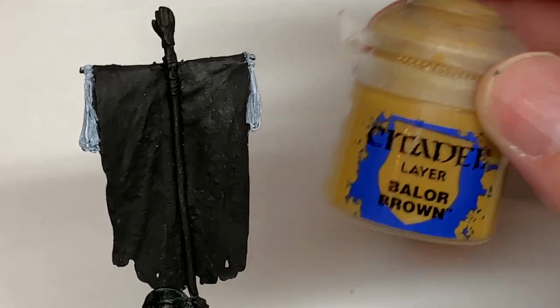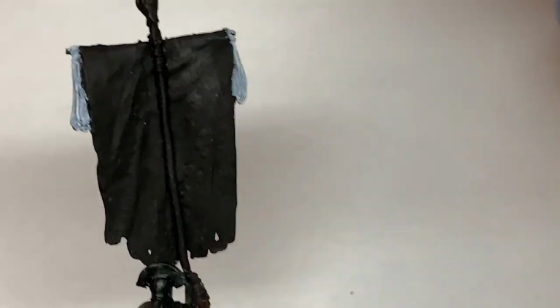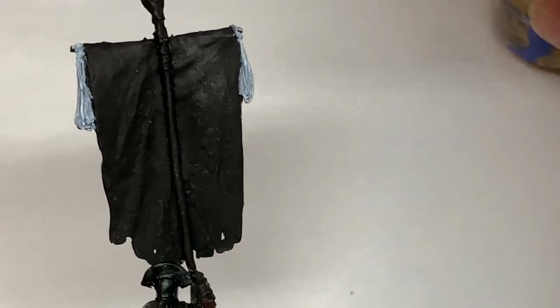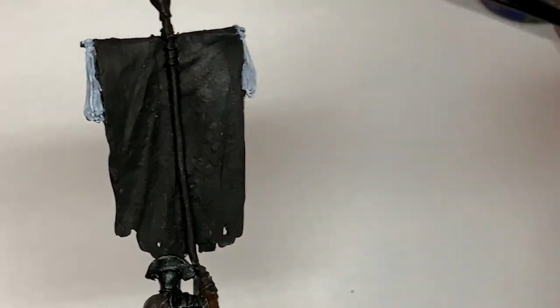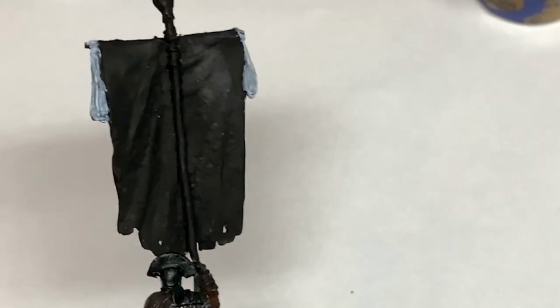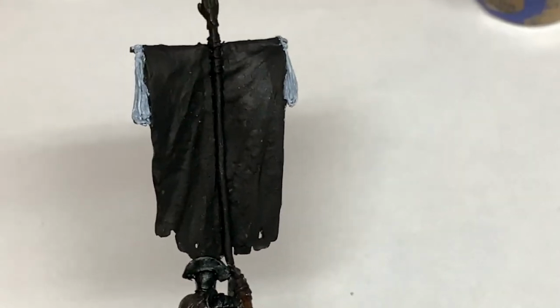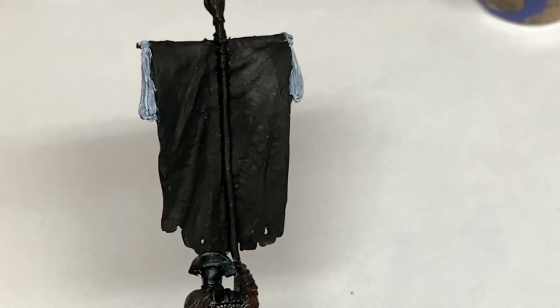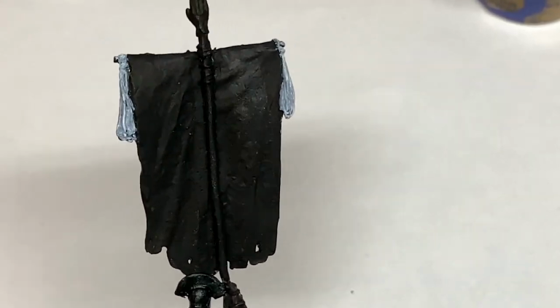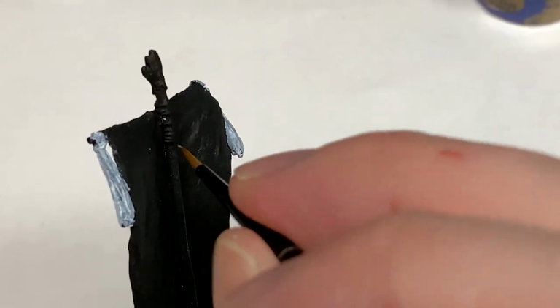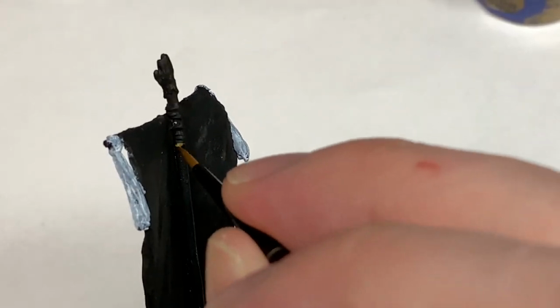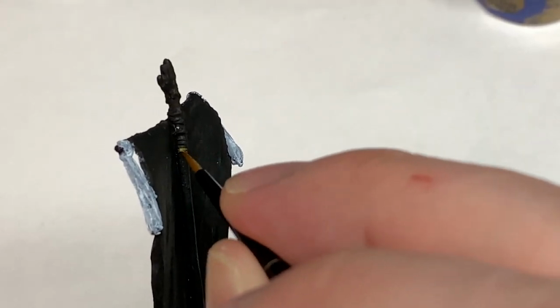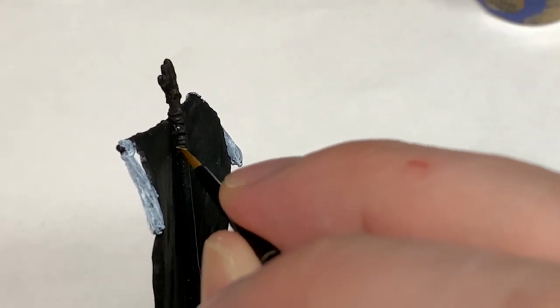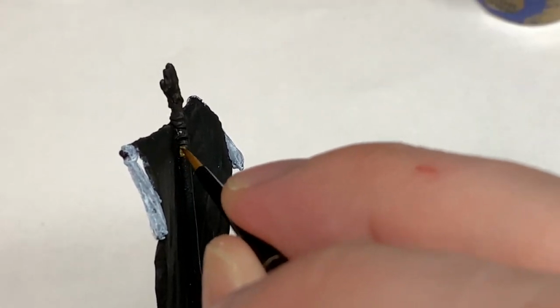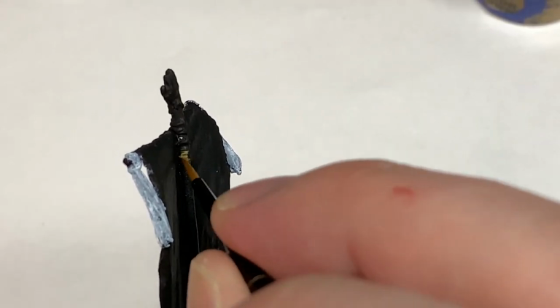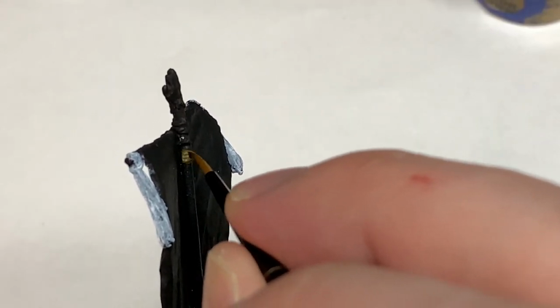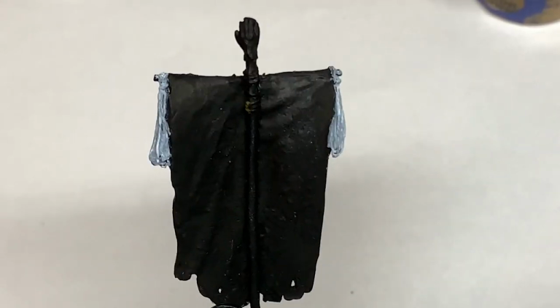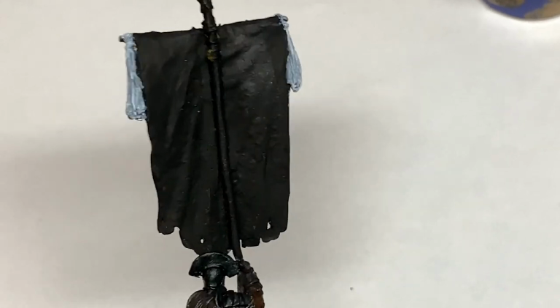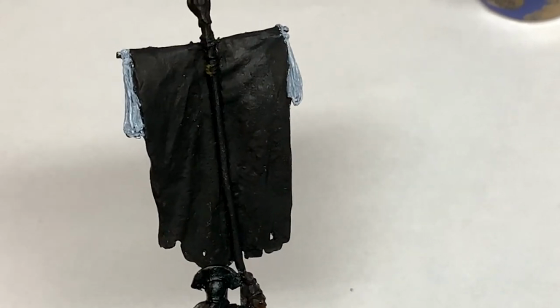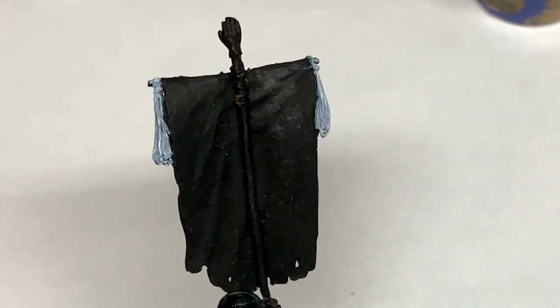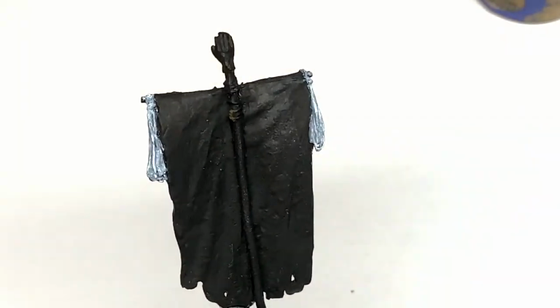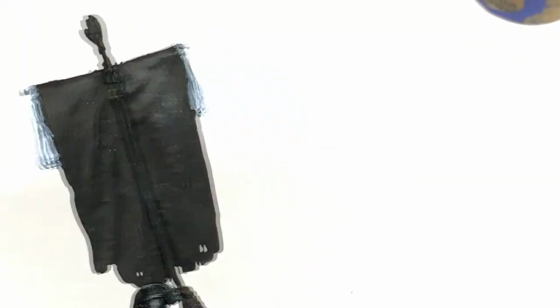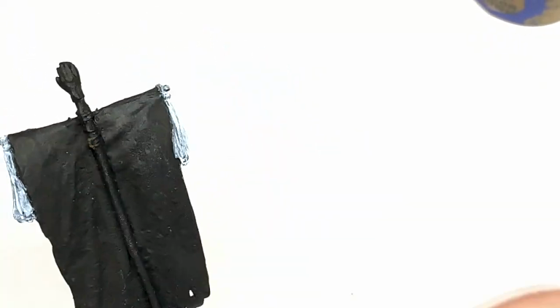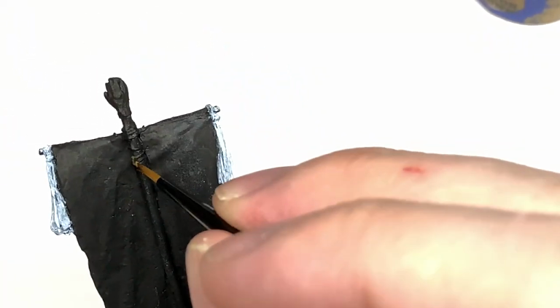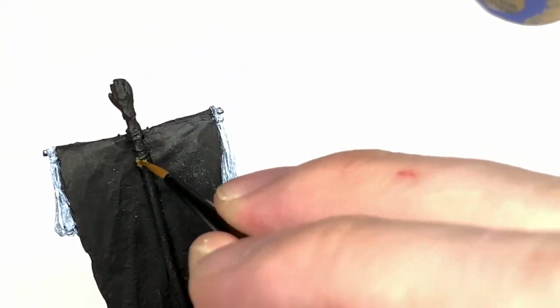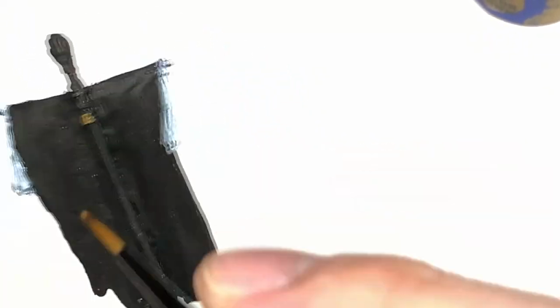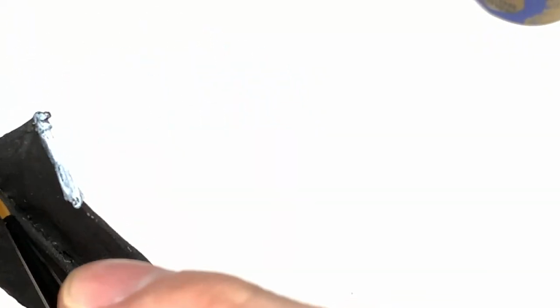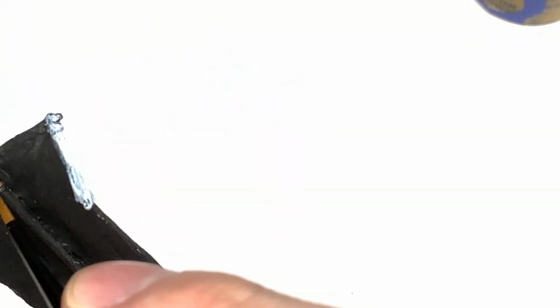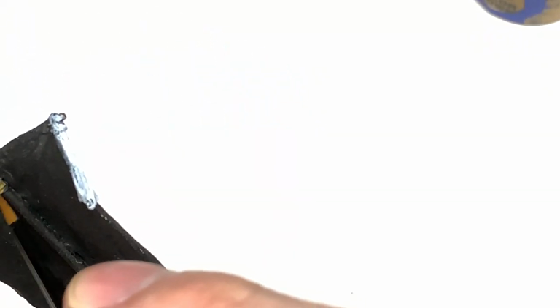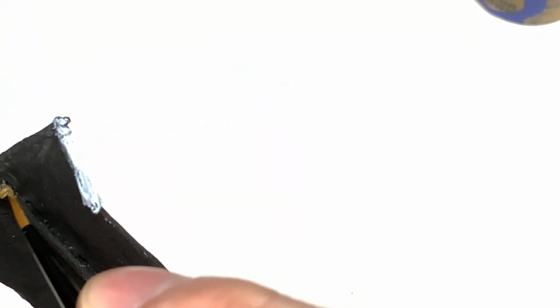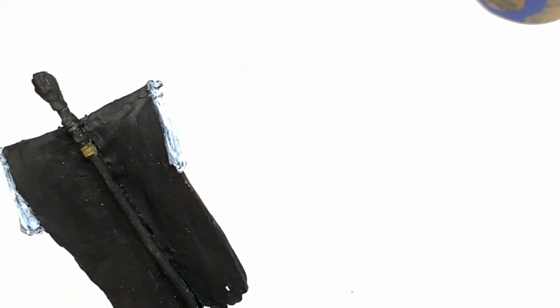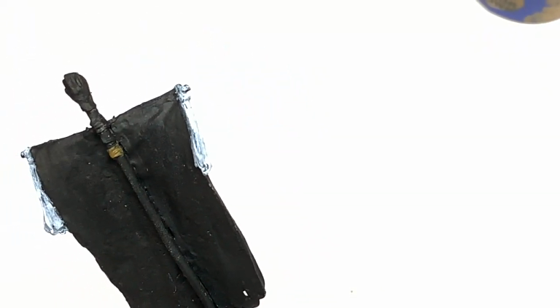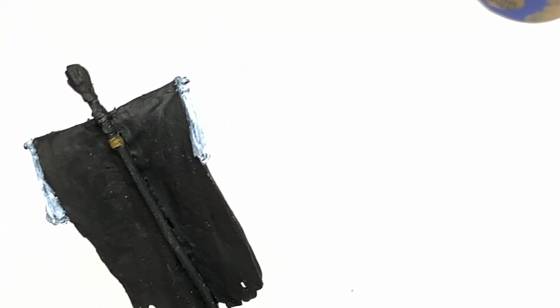Now I'm just going to use a tiny little bit of Citadel Balor Brown, and that is going to be to do the rope on the back of the standard. Very quick layer, this one.